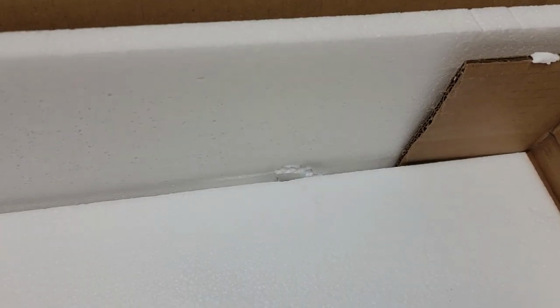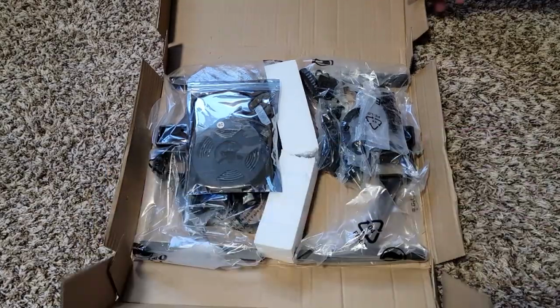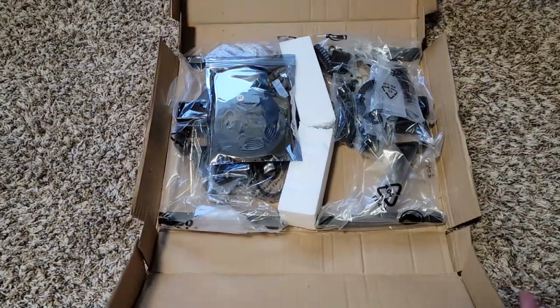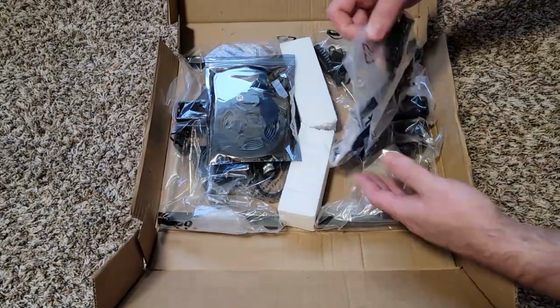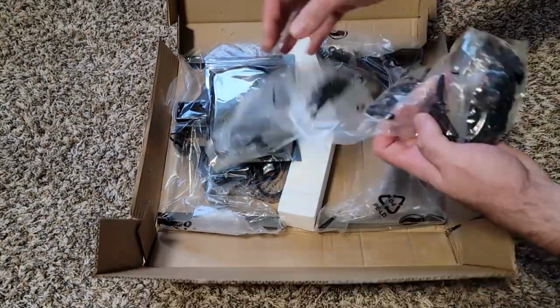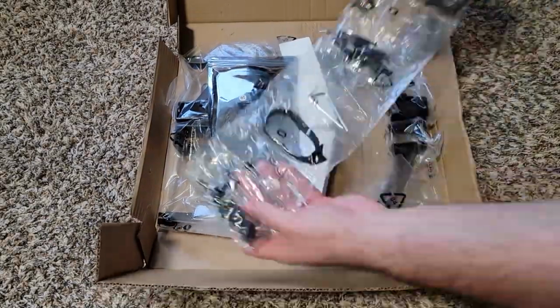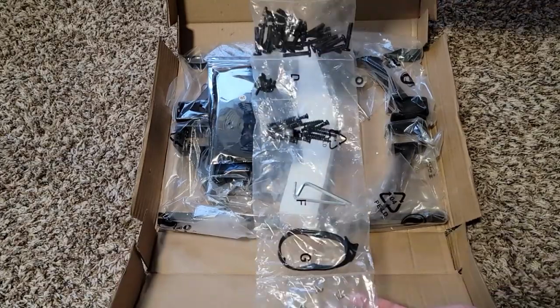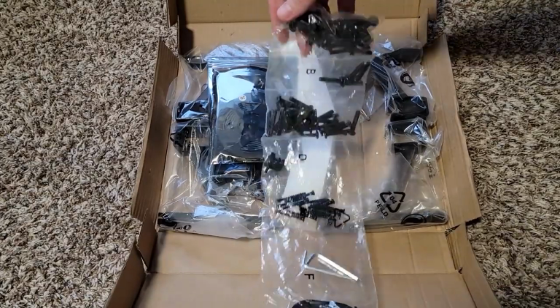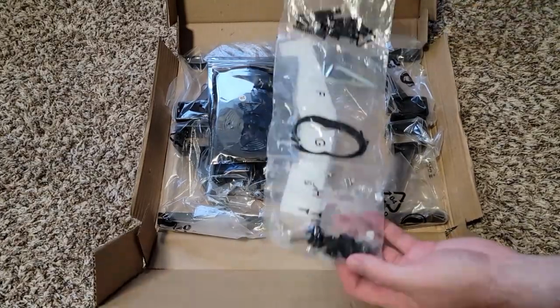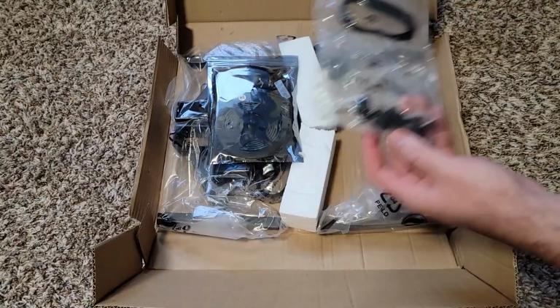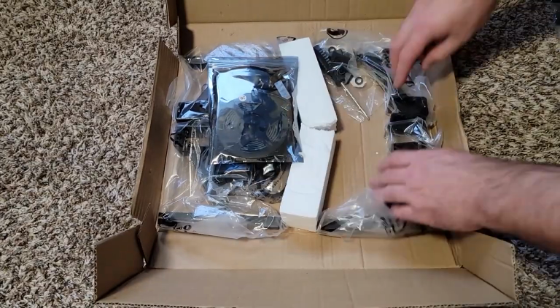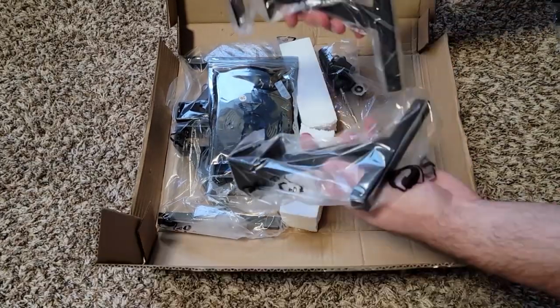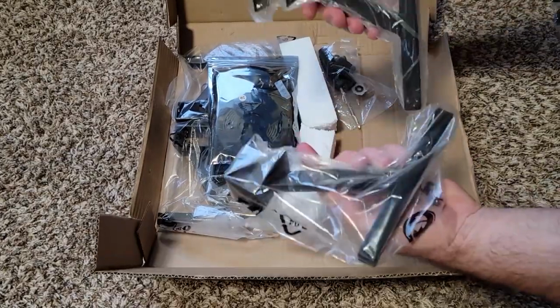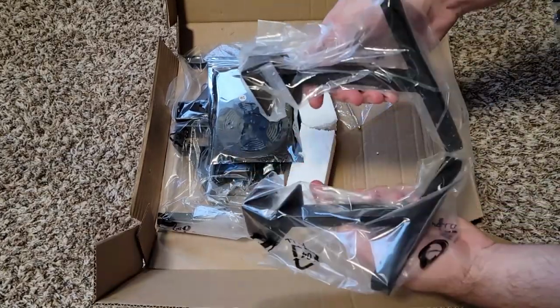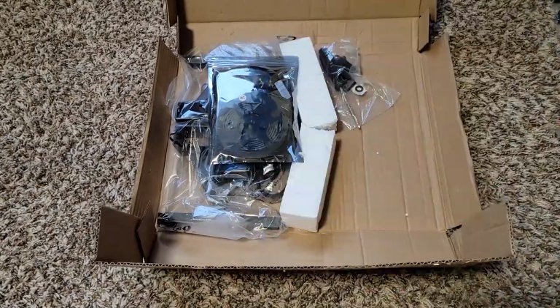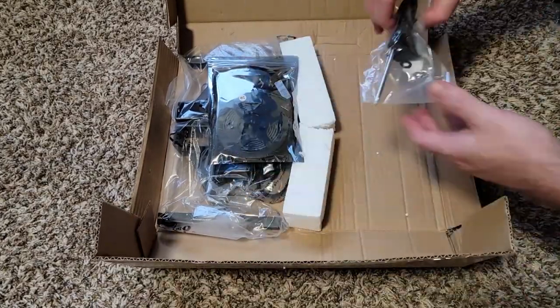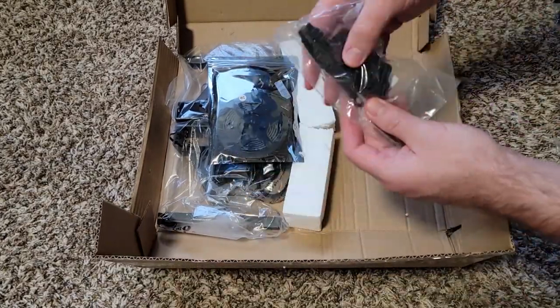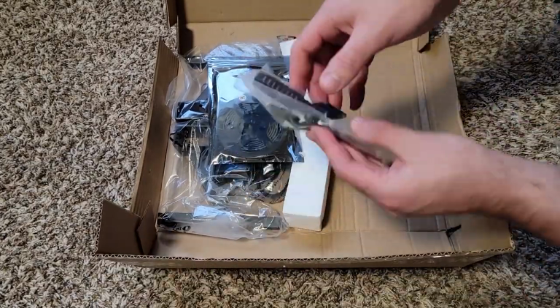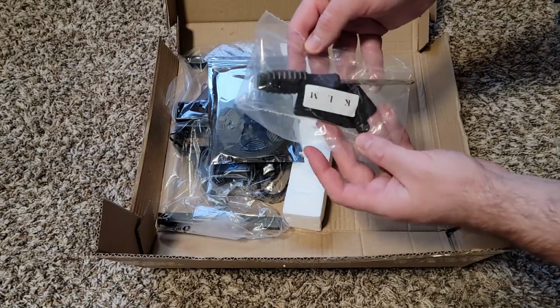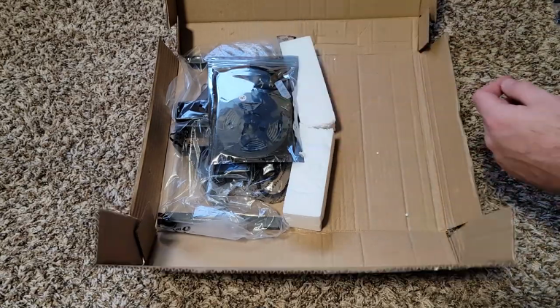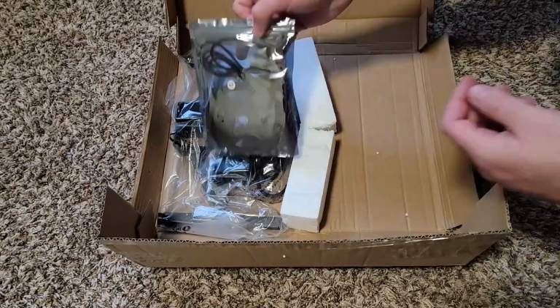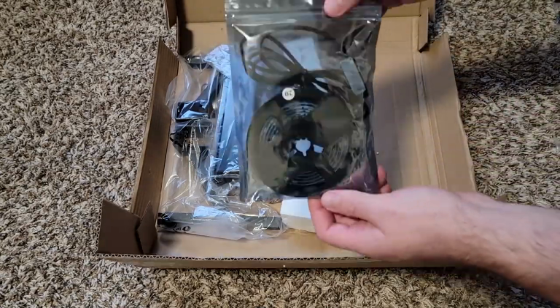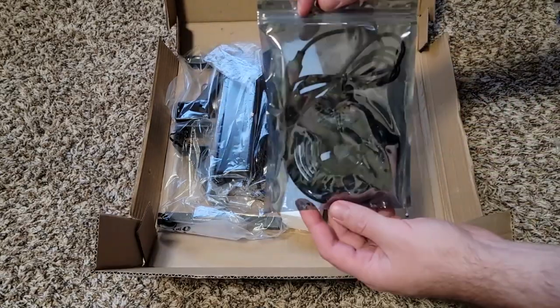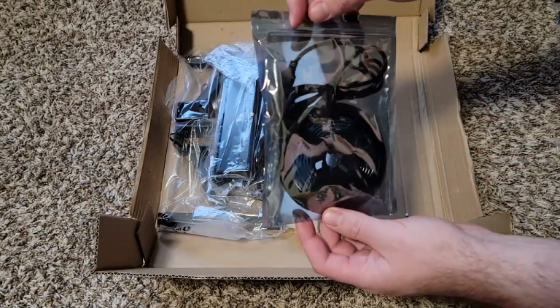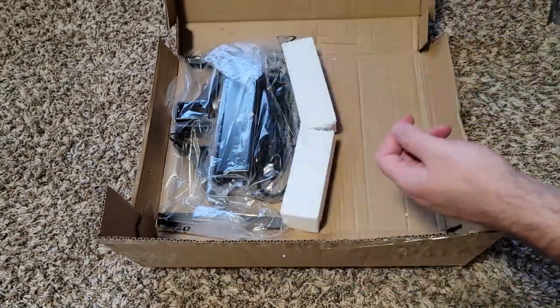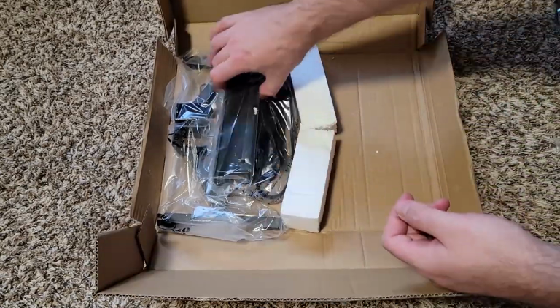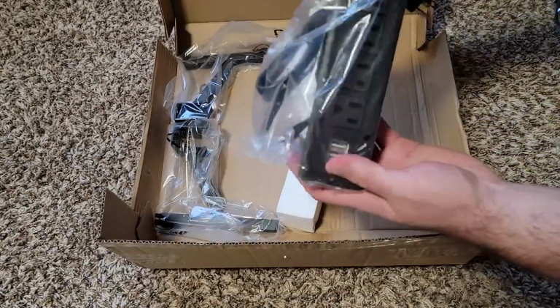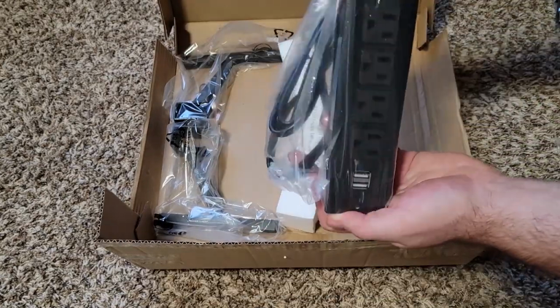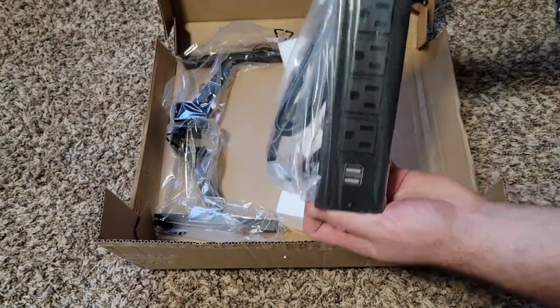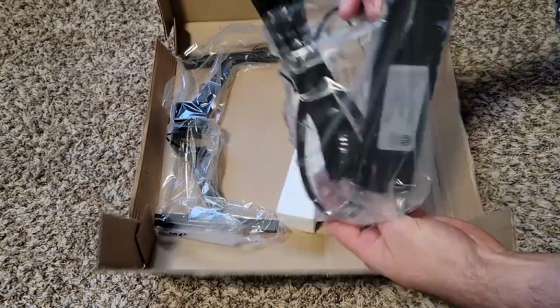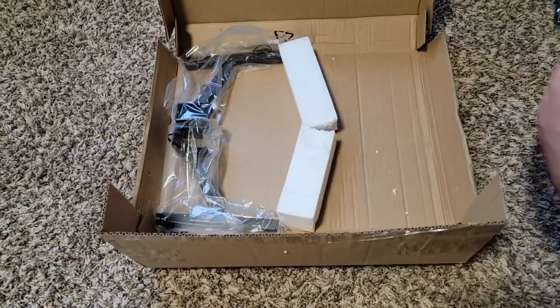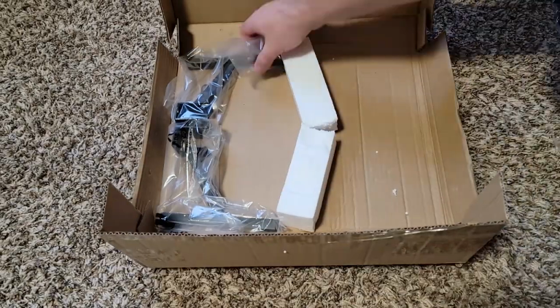As I start putting the desk together, I will mention I did get this item for free for a video, but that will not affect what I say in any way. The assembly started off smoothly — all the parts were there and labeled. It comes with two different size allen wrenches and a screwdriver for the assembly.